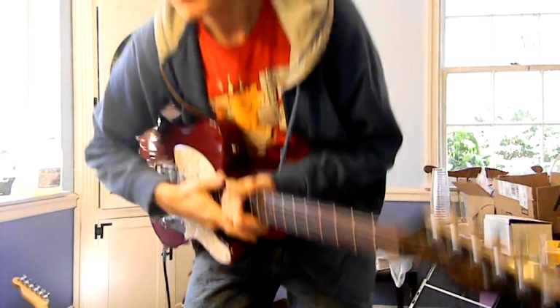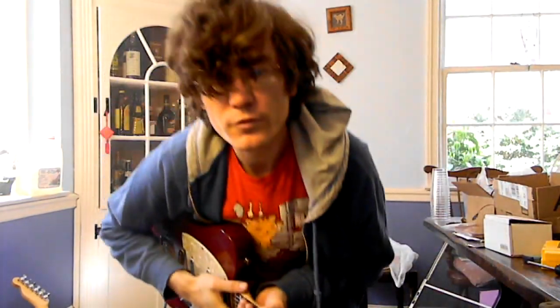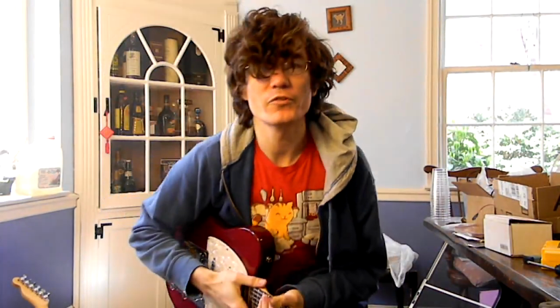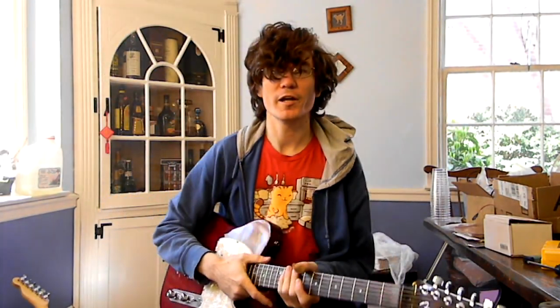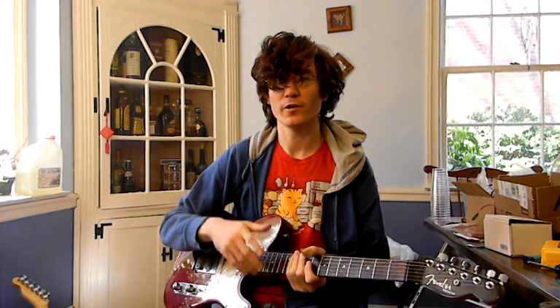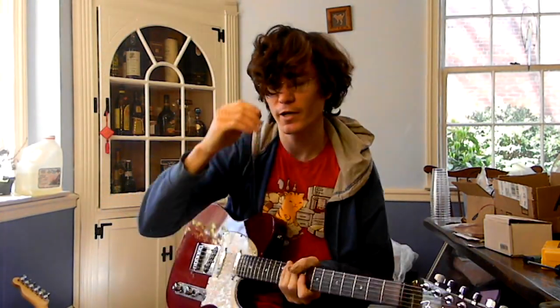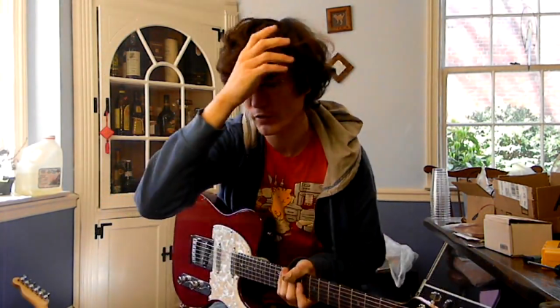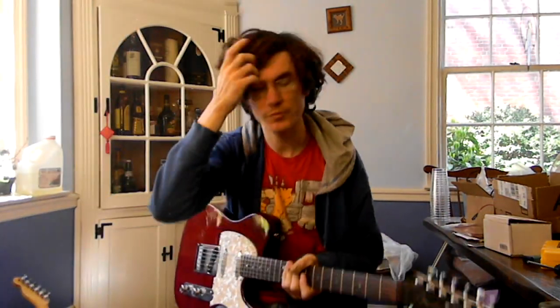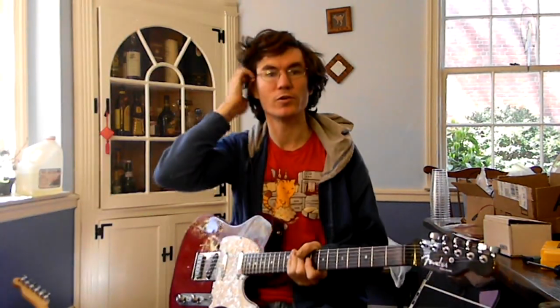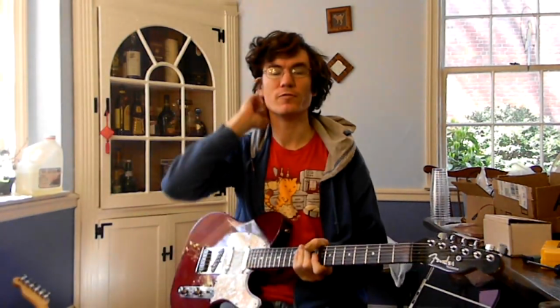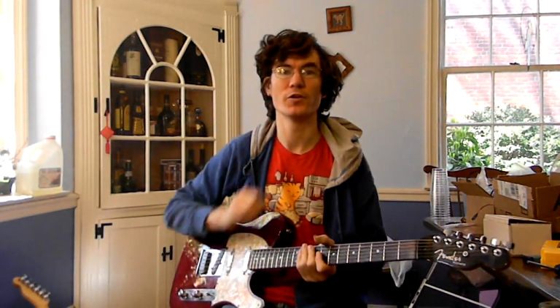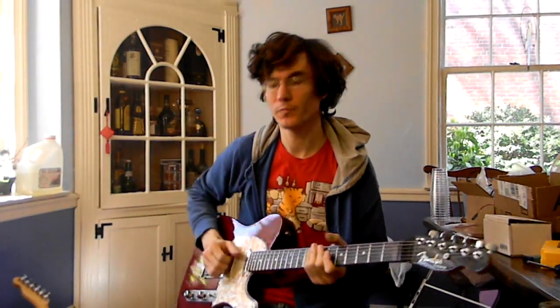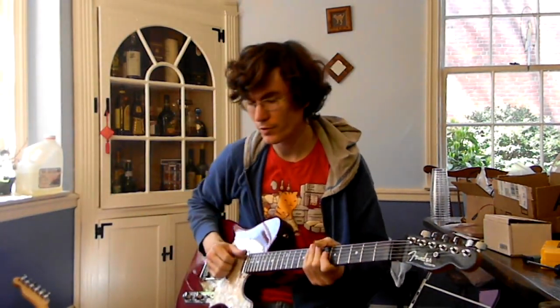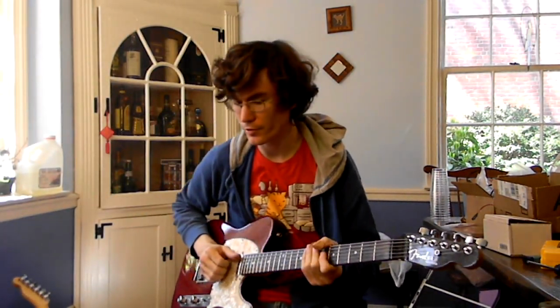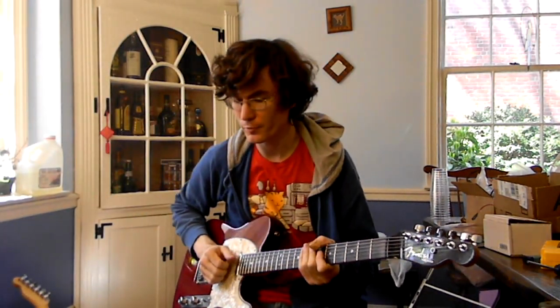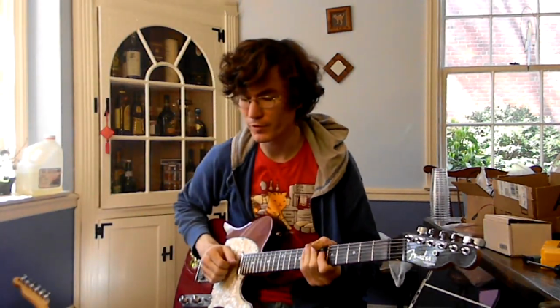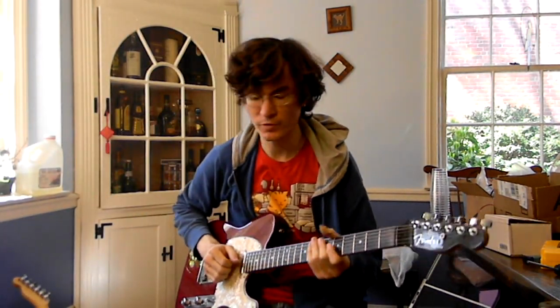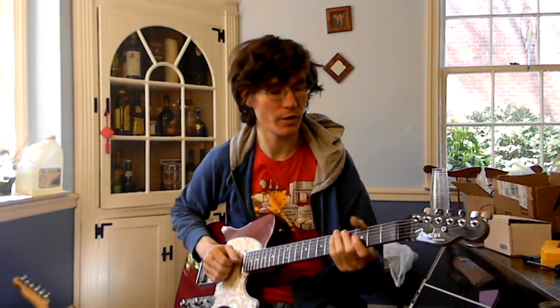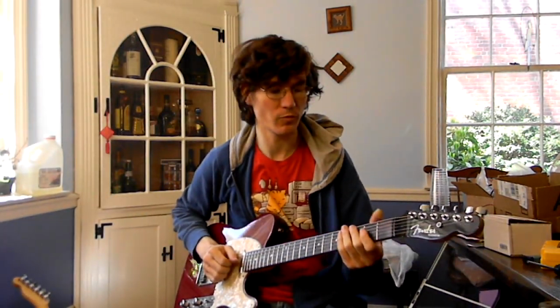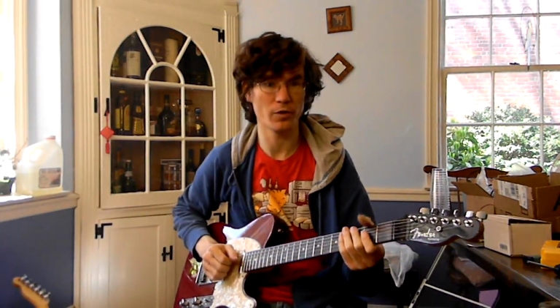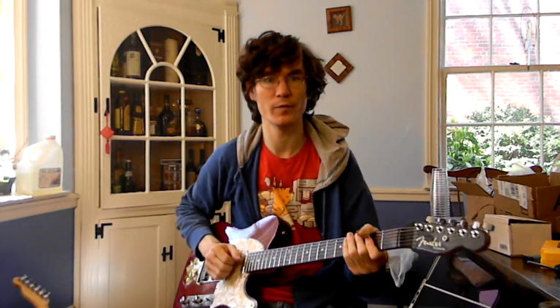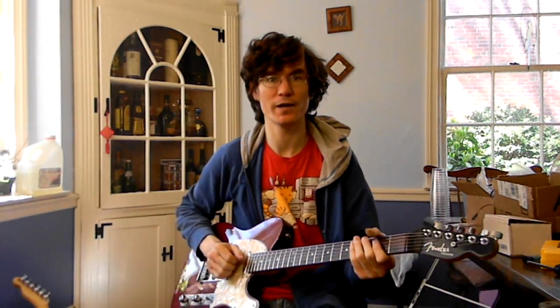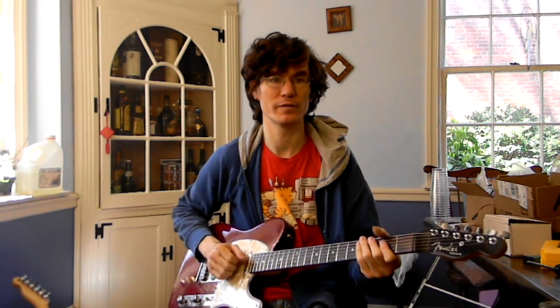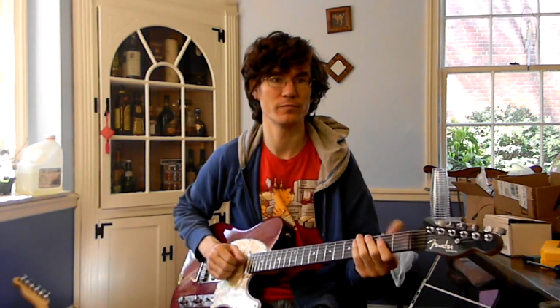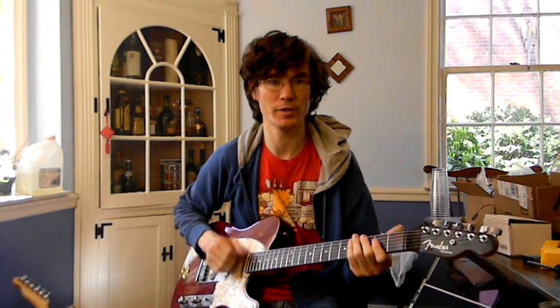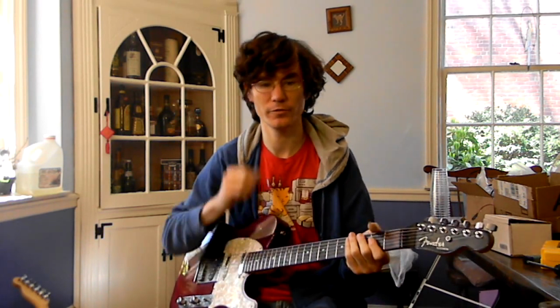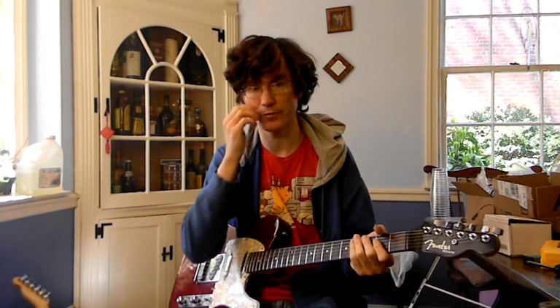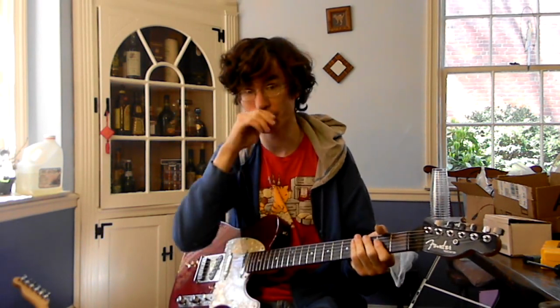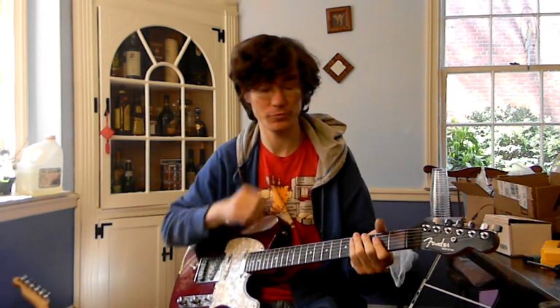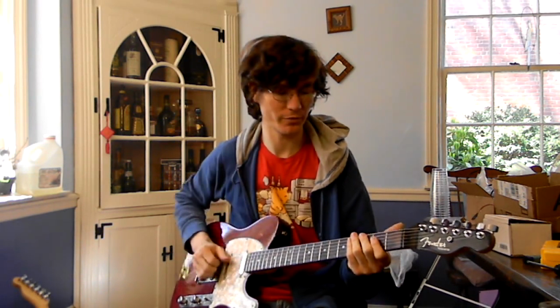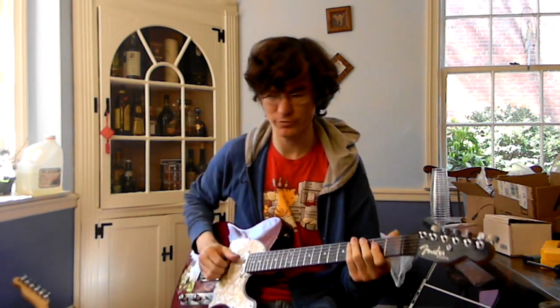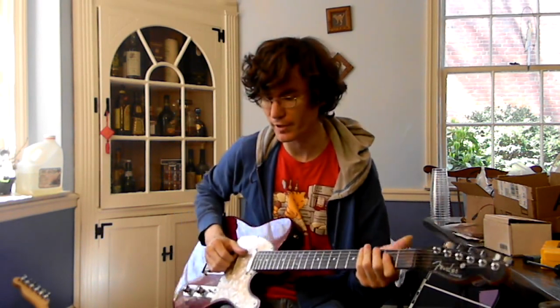I'm going to start out here at just about unity volume with the tone knob rolled all the way back. That's very close to the original Rangemaster's setting.